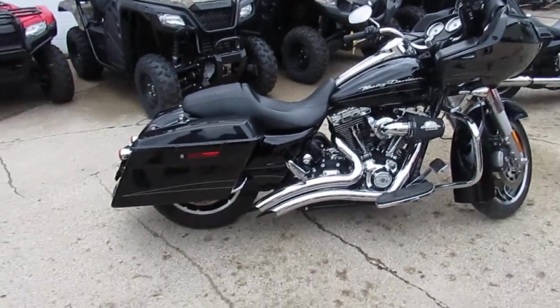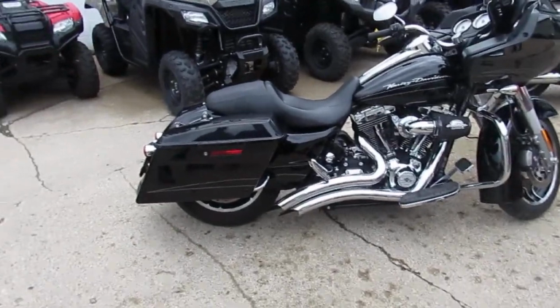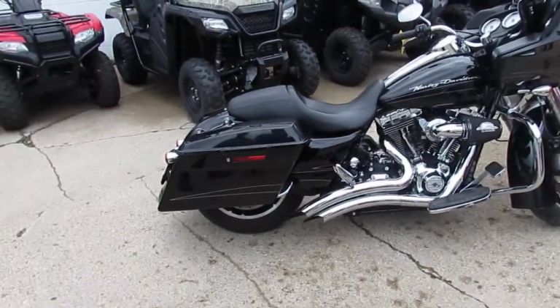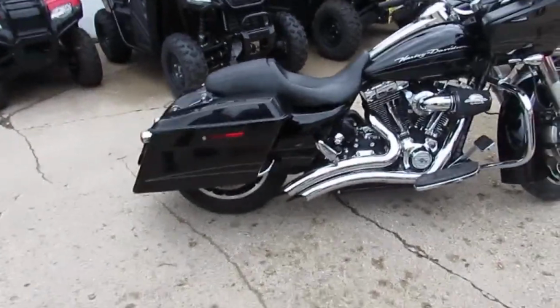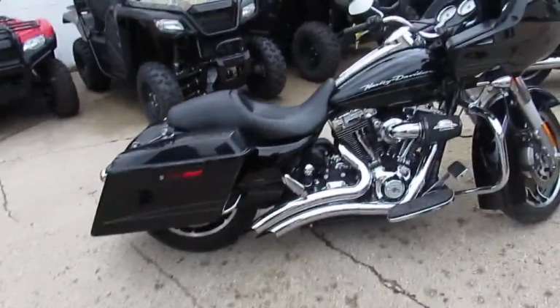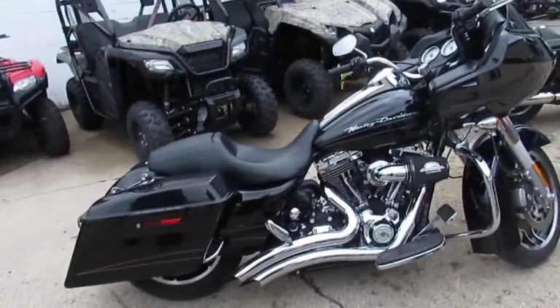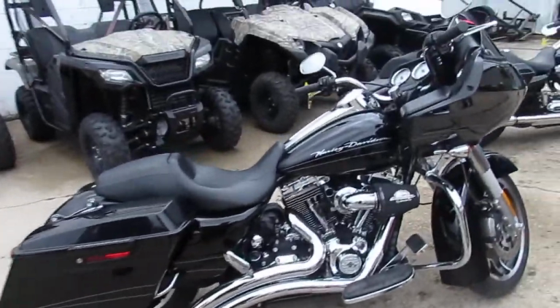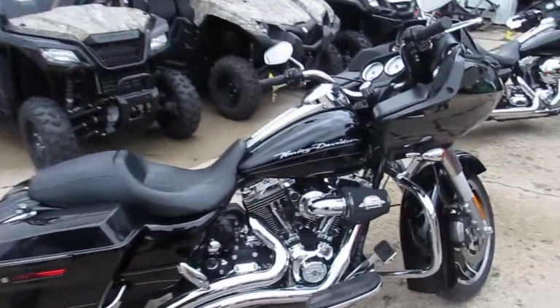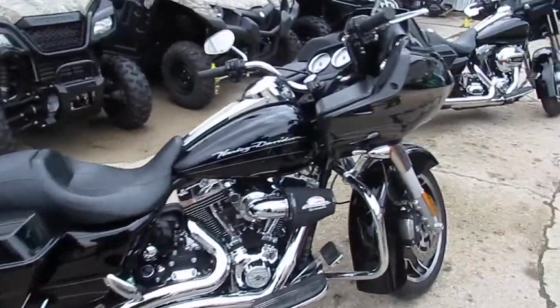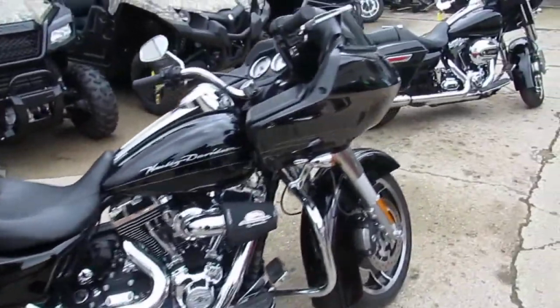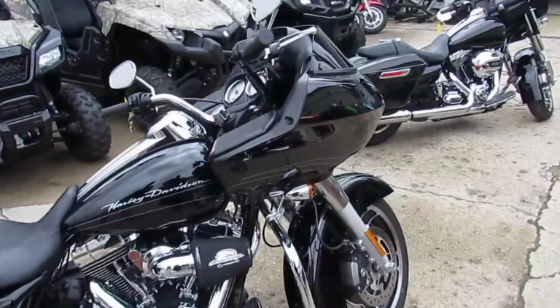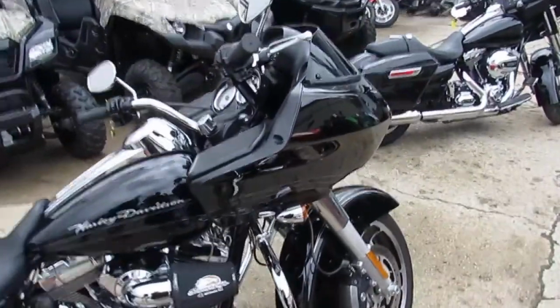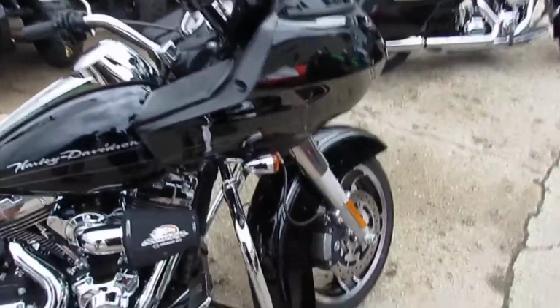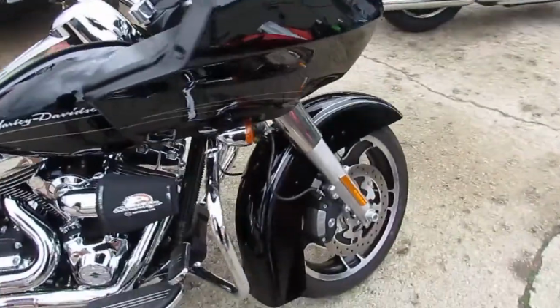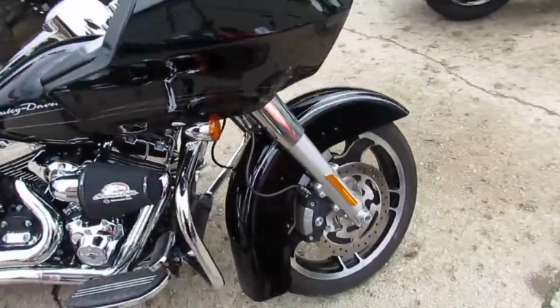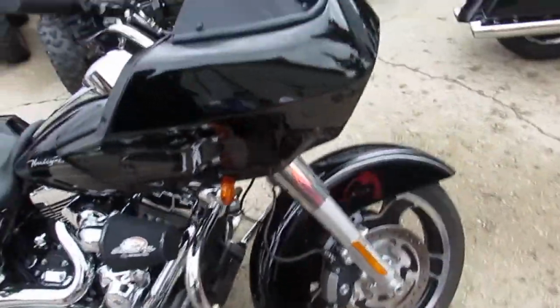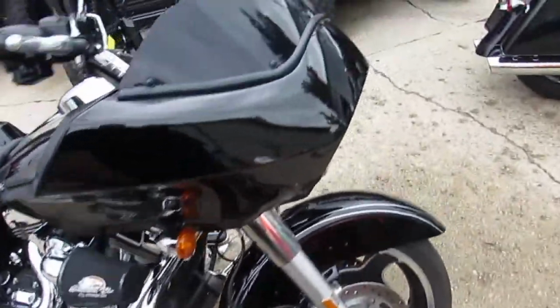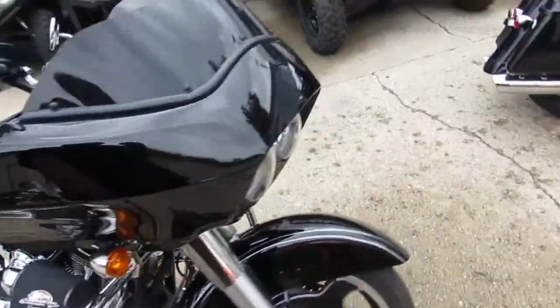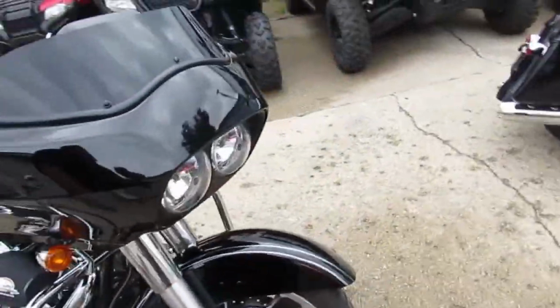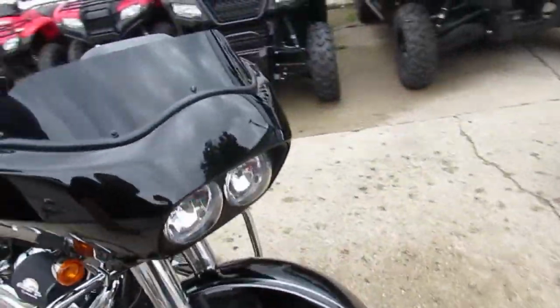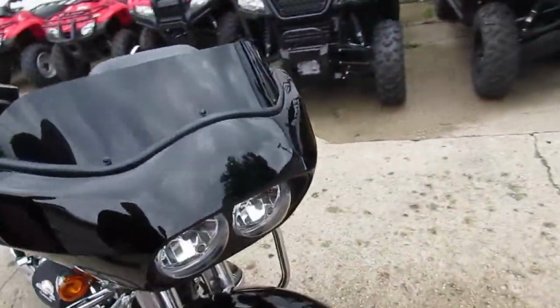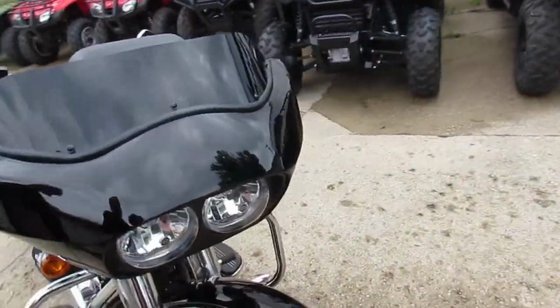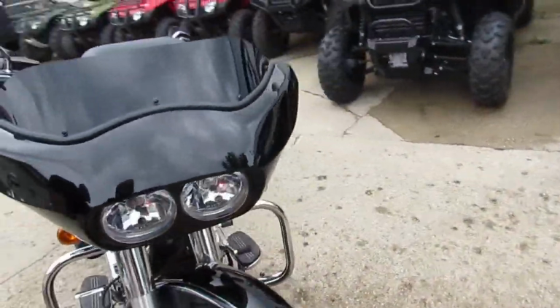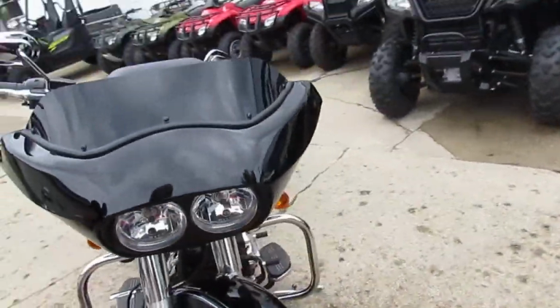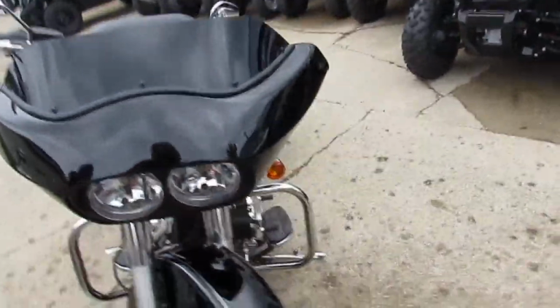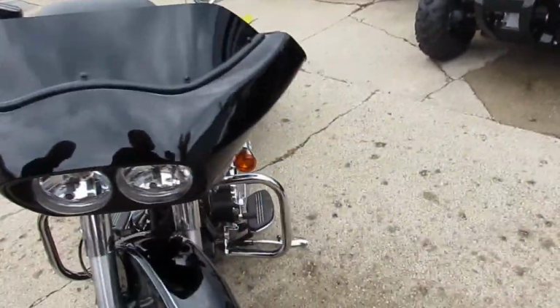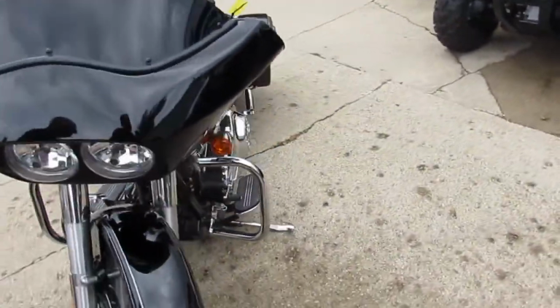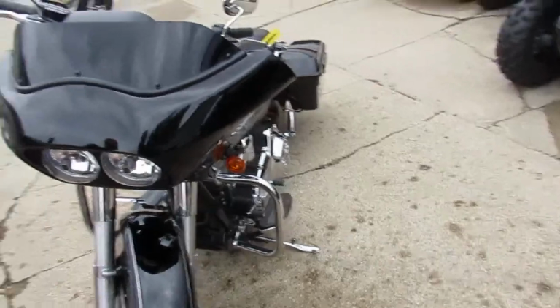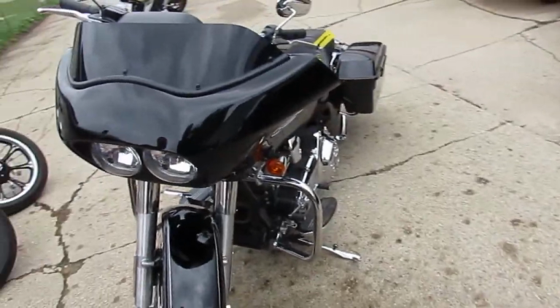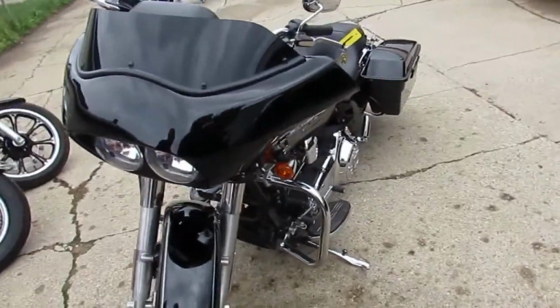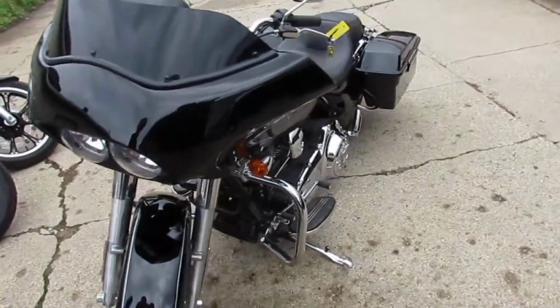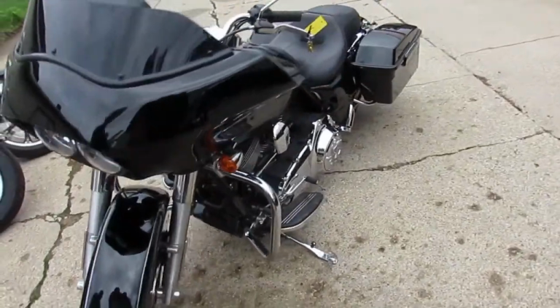Hey guys, it's used Harley-Davidson headquarters here at Approval PowerSports. Got another semi load of bikes in — we got two more semi loads coming. Keep an eye on our YouTube channel, our Facebook page, and our website. We'll get these things loaded up as quick as we can.